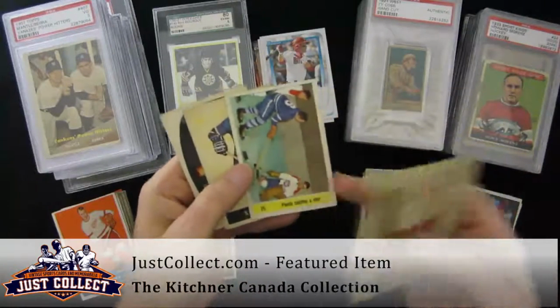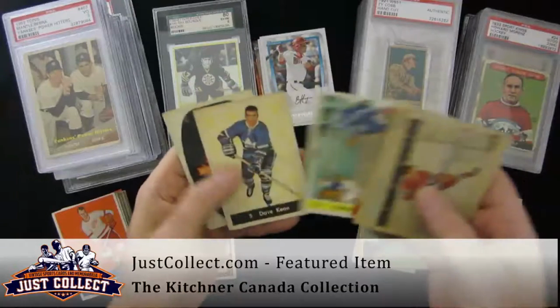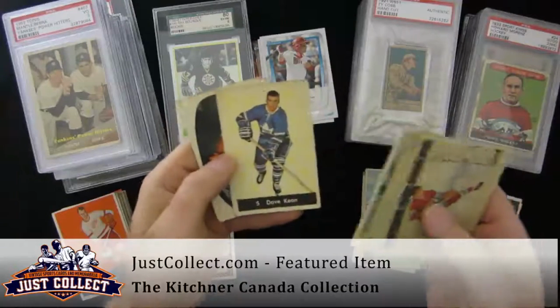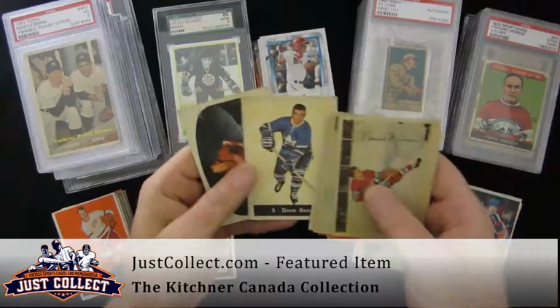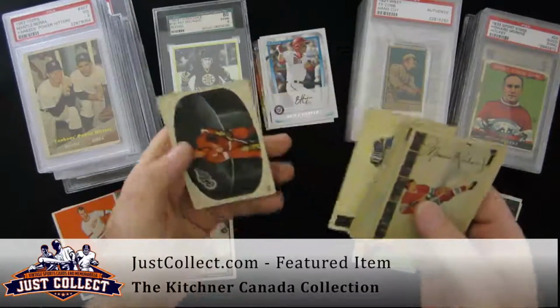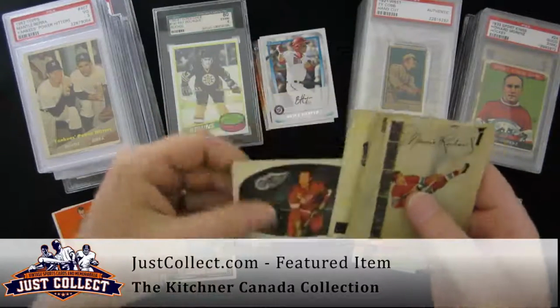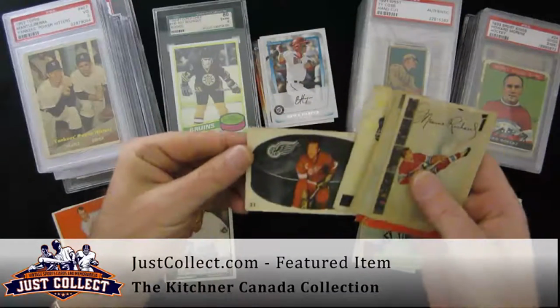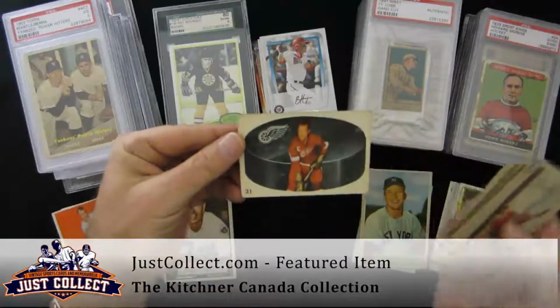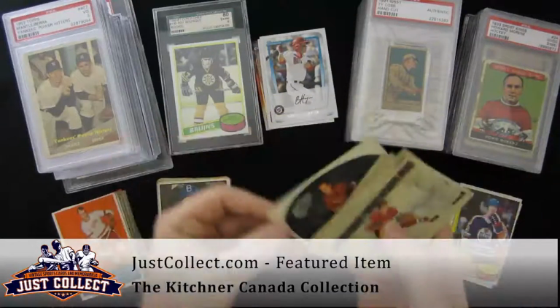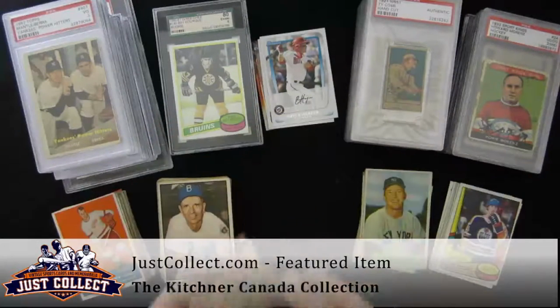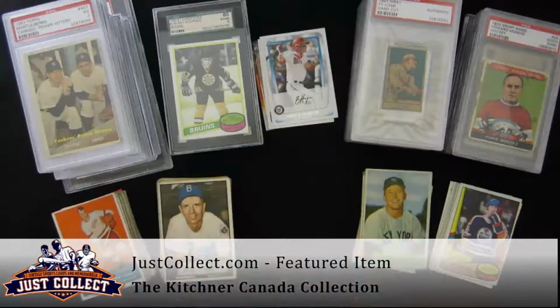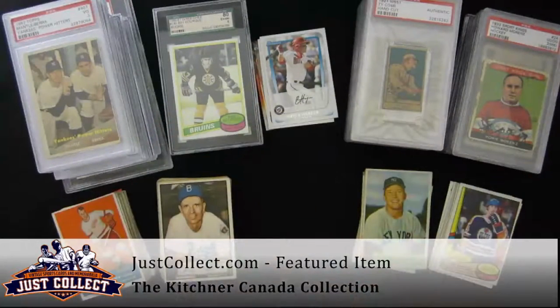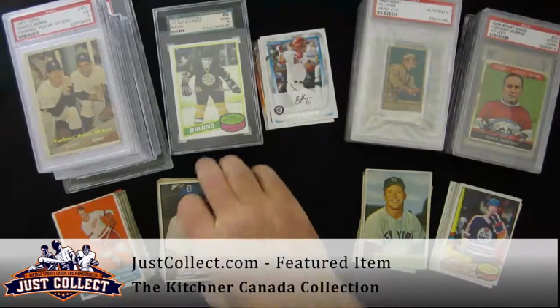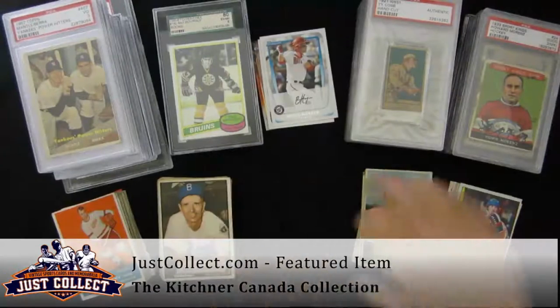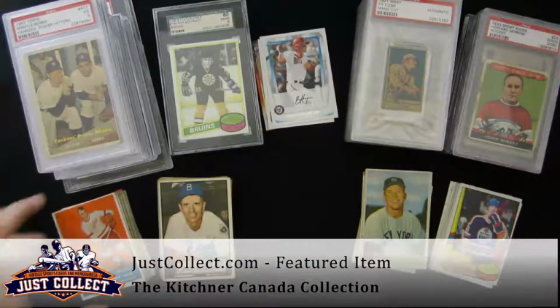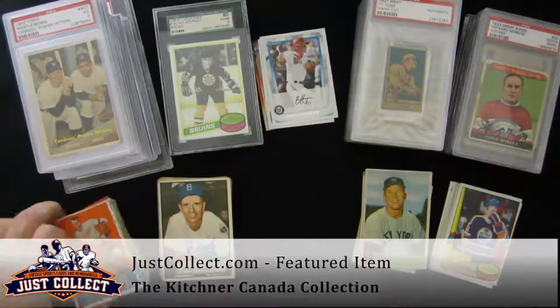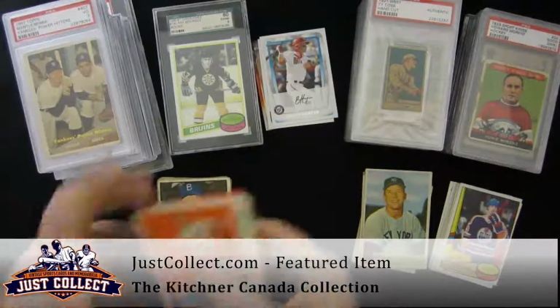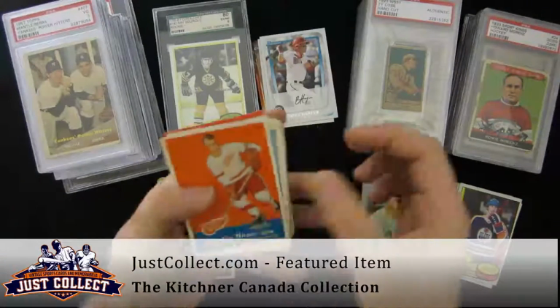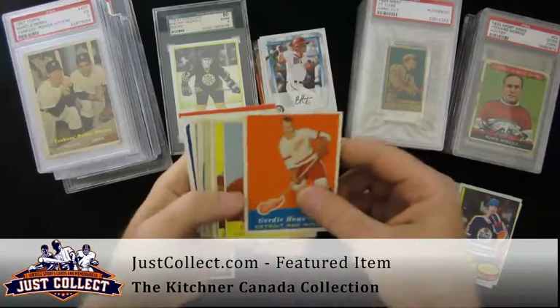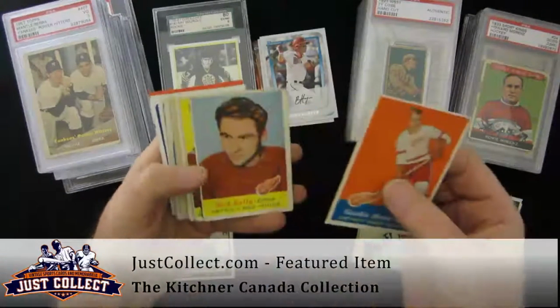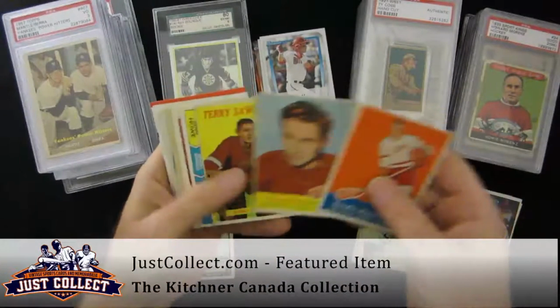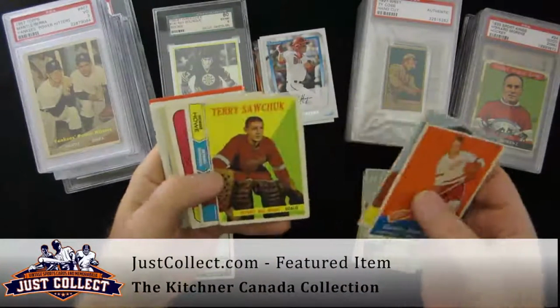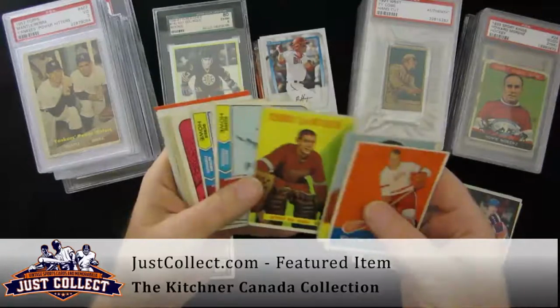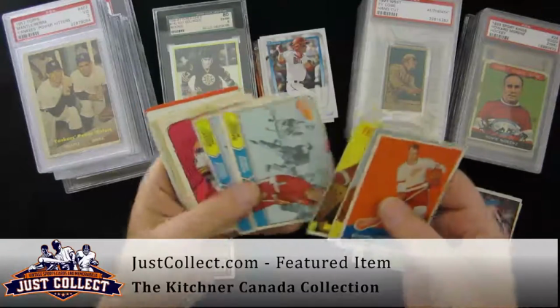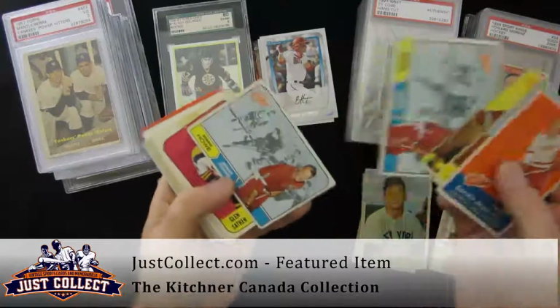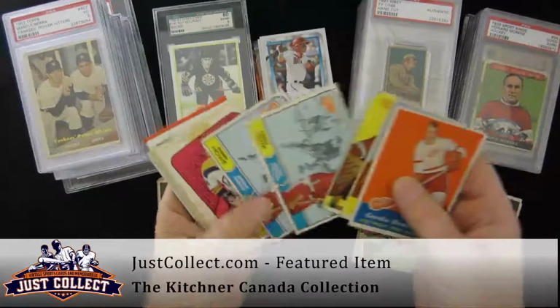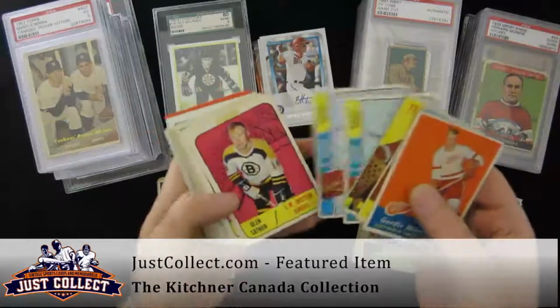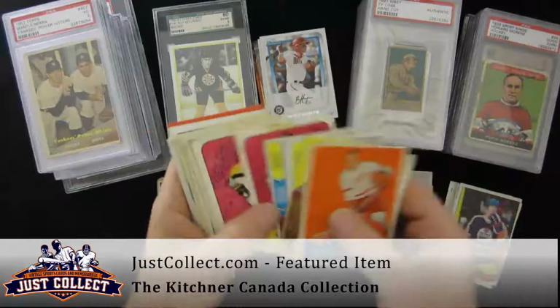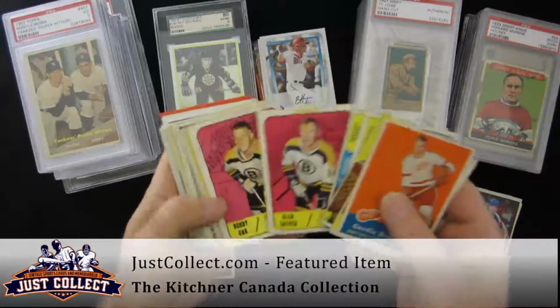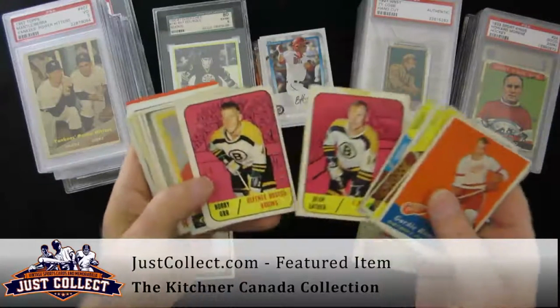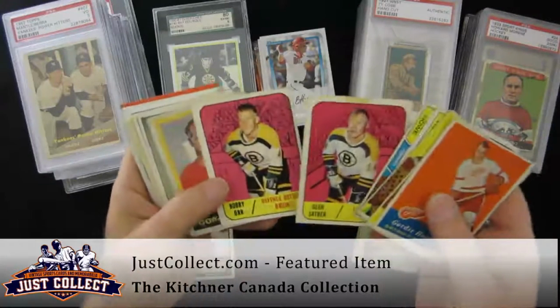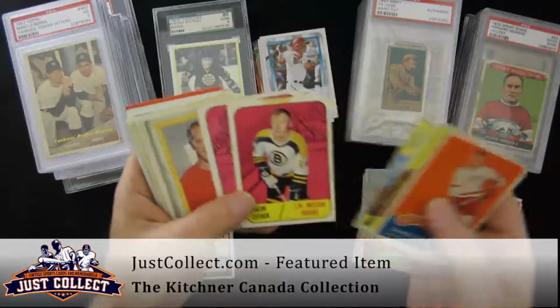Jacques Plante again here. Dave Keon rookie. Gordie Howe. Tons of stars. I'll show a little bit more of the hockey — Gordie Howe and Red Kelly, Sawchuk, a couple more Howe cards. OPC and Topps on this run. Condition is lower grade to mid grade for the most part throughout.